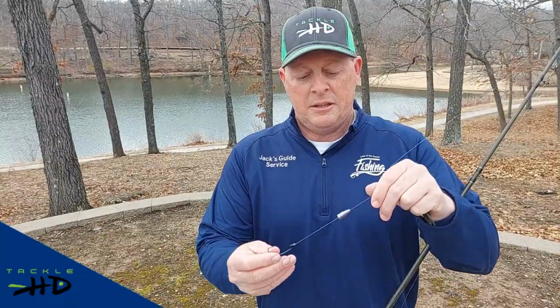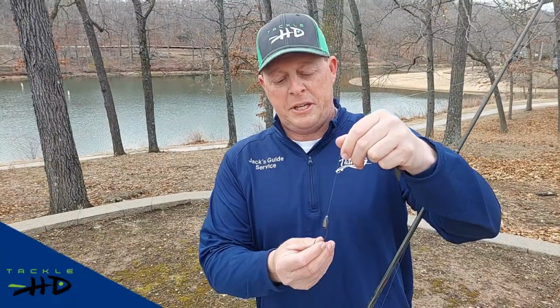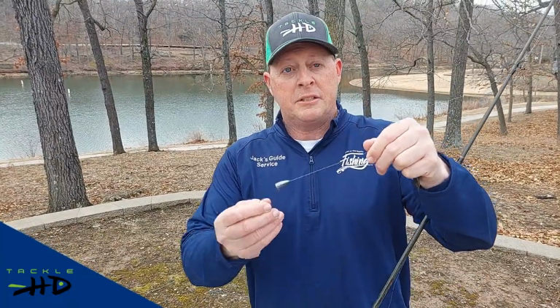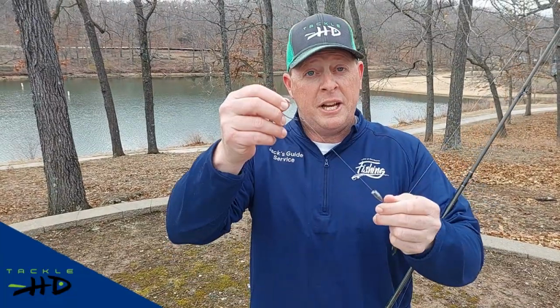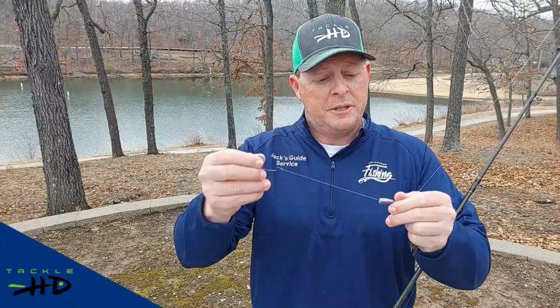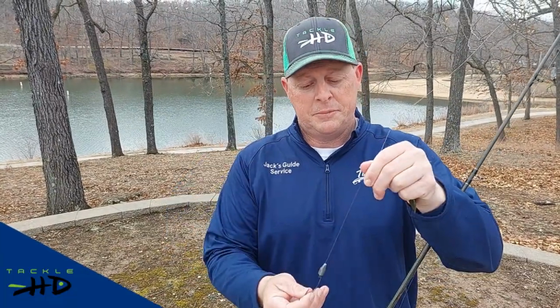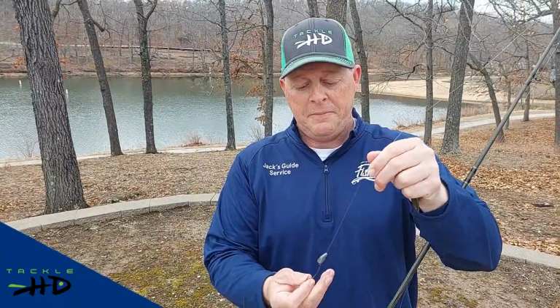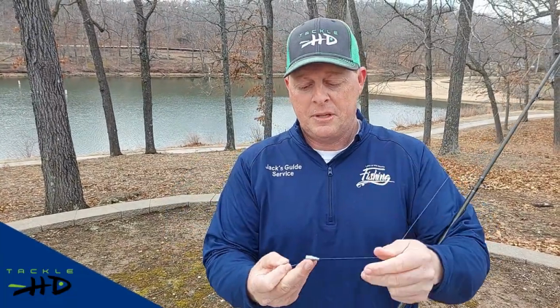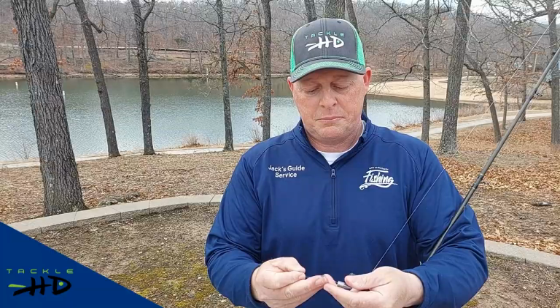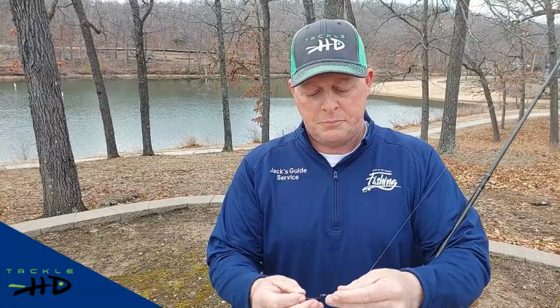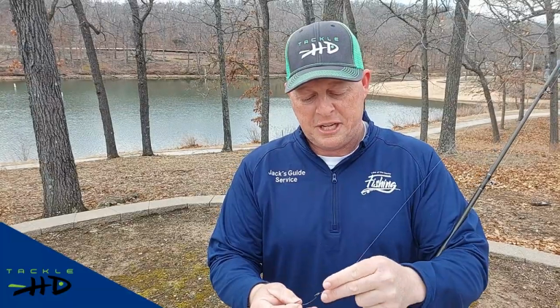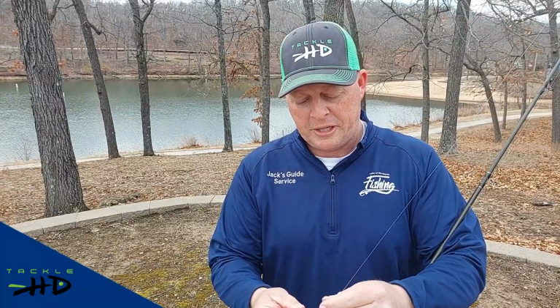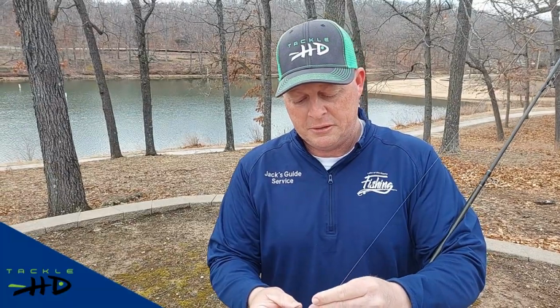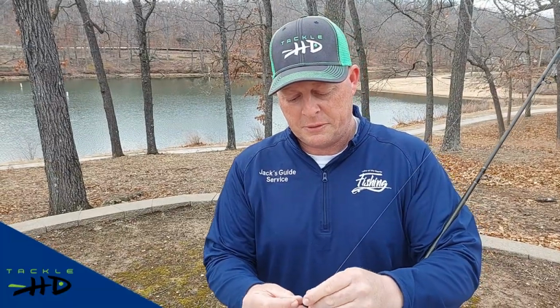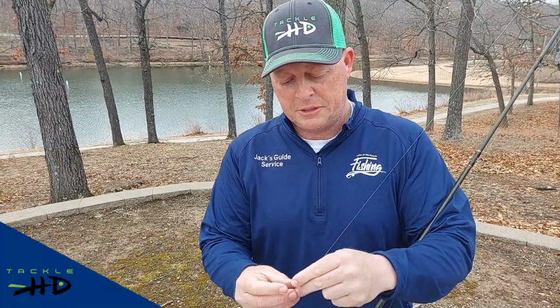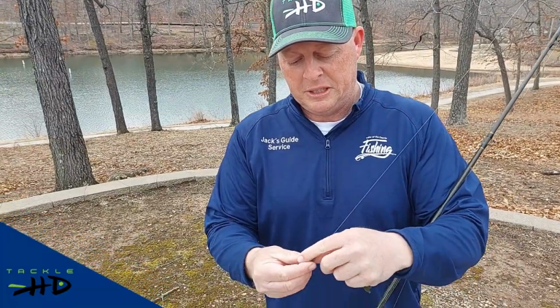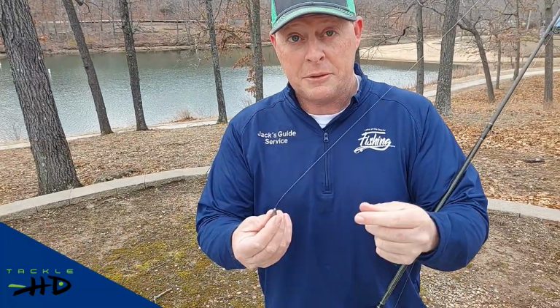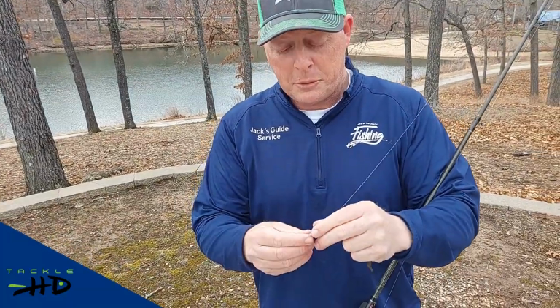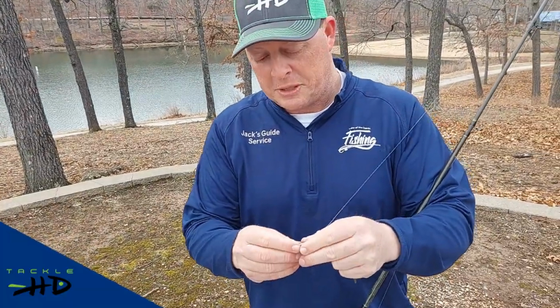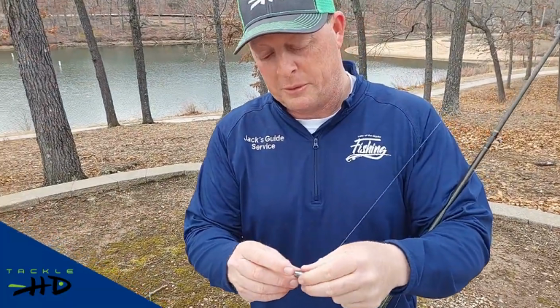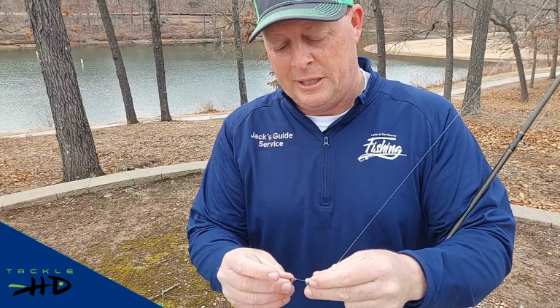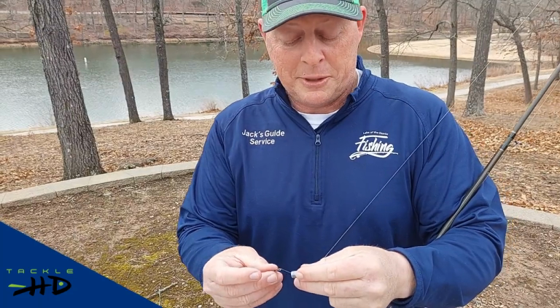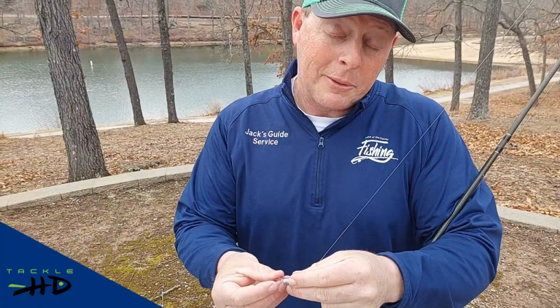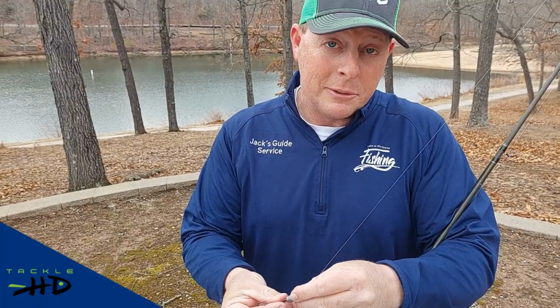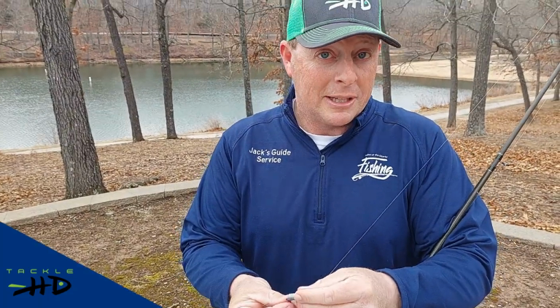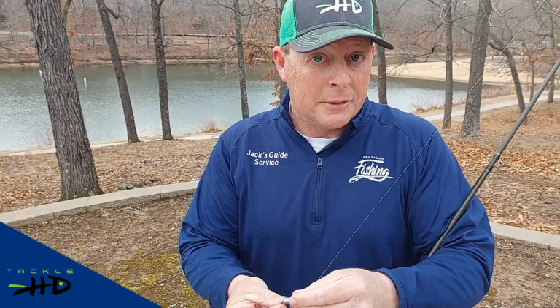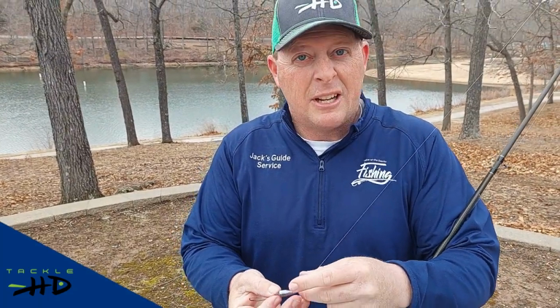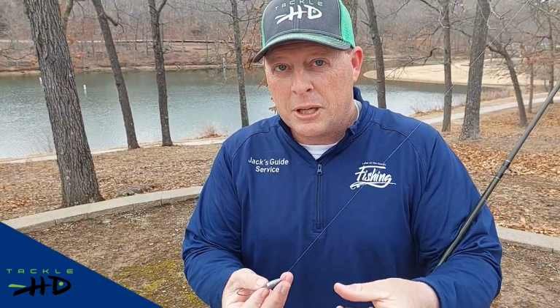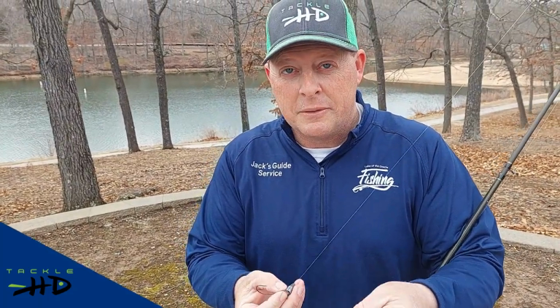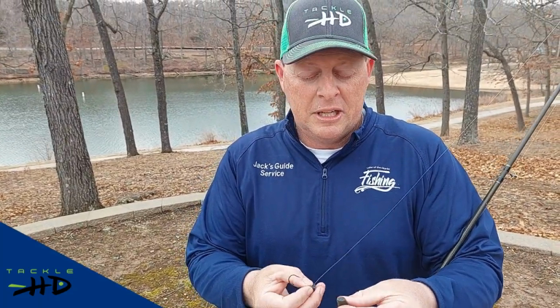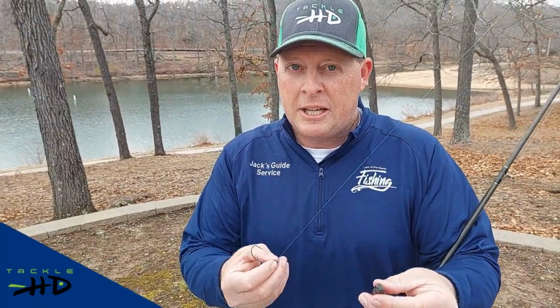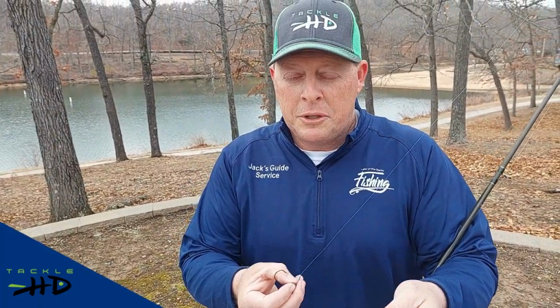This rig is called the Texas rig. Pretty good size weight here — it's going to be versatile to get down deep if you want to go deep. I'm going to throw this lure in a lot of cover, a lot of shoreline cover, any kind of wood.